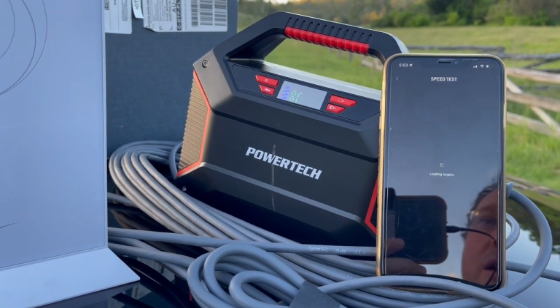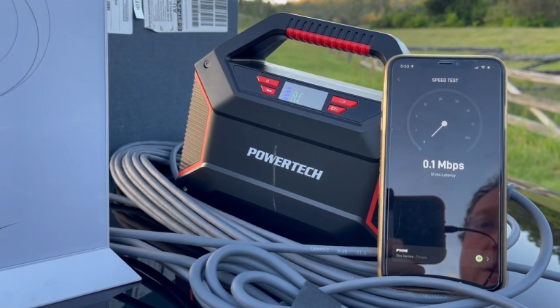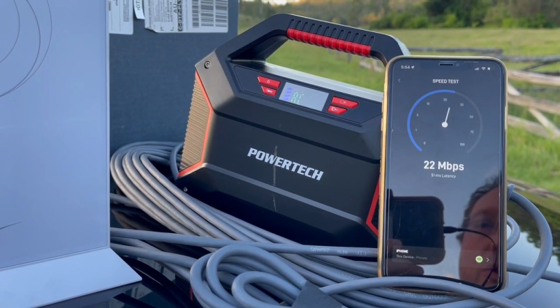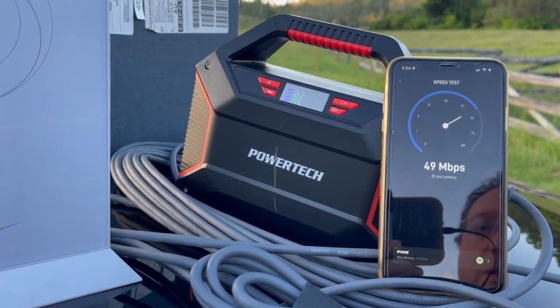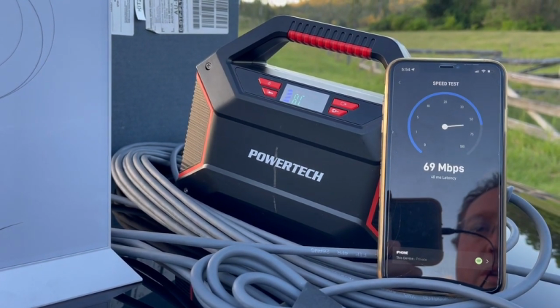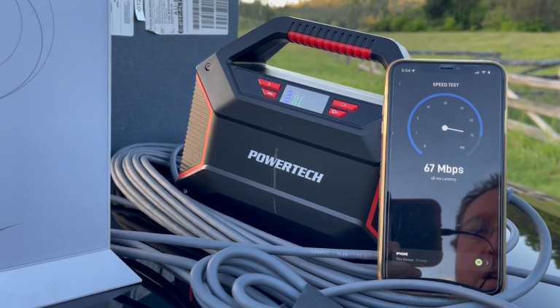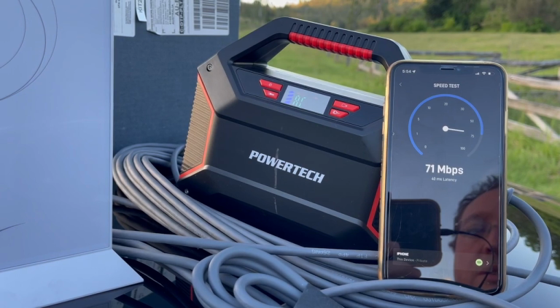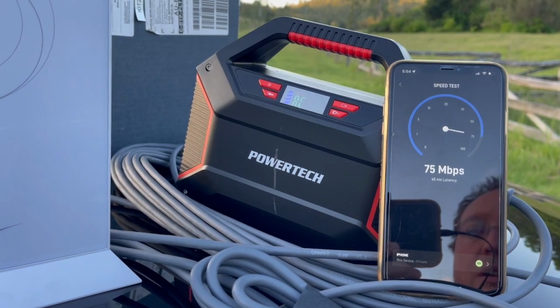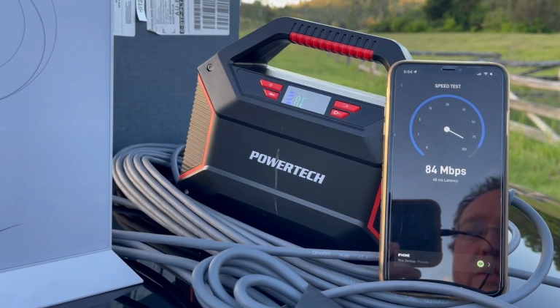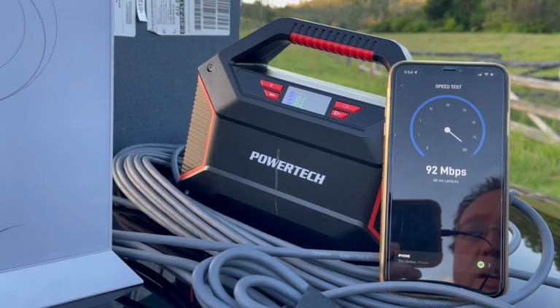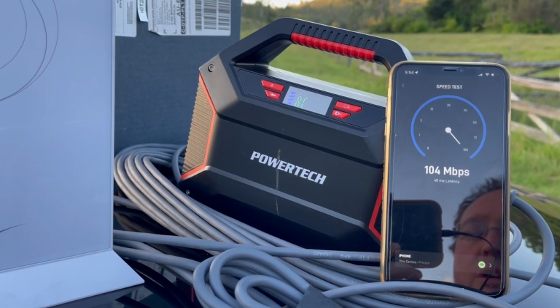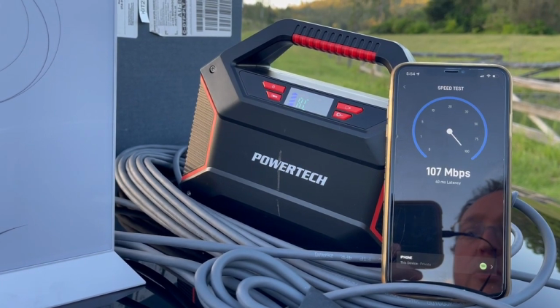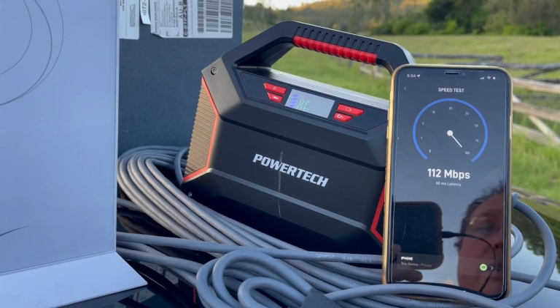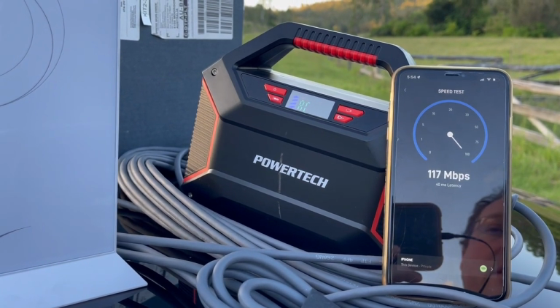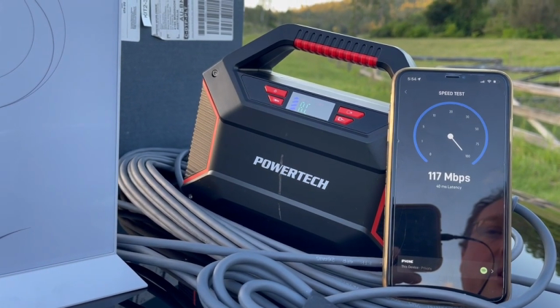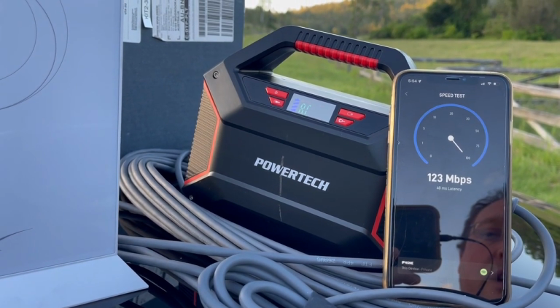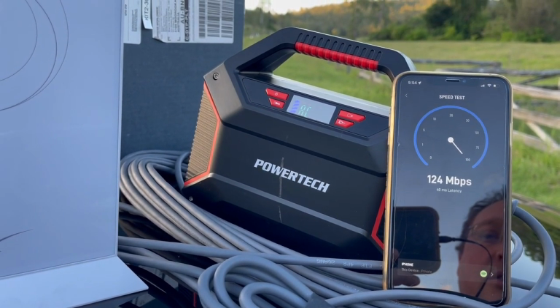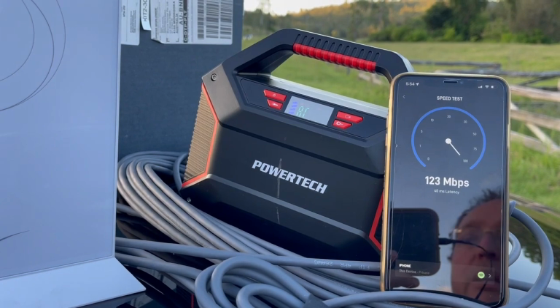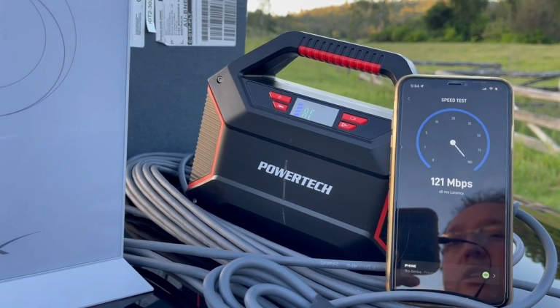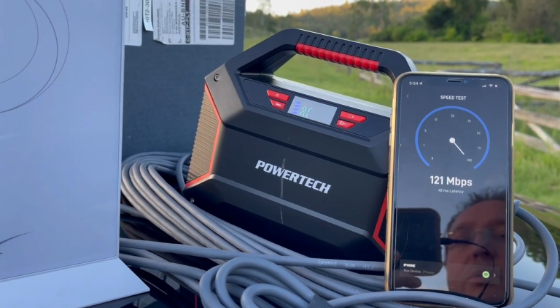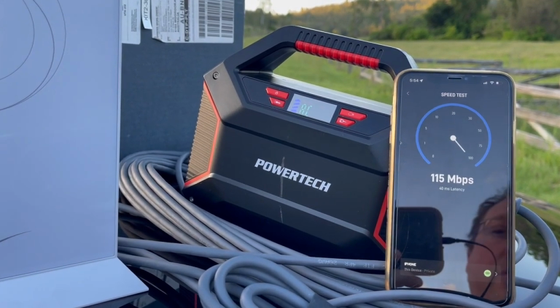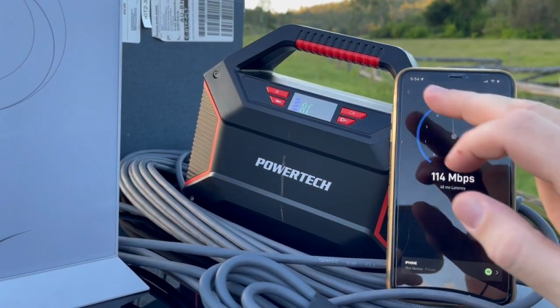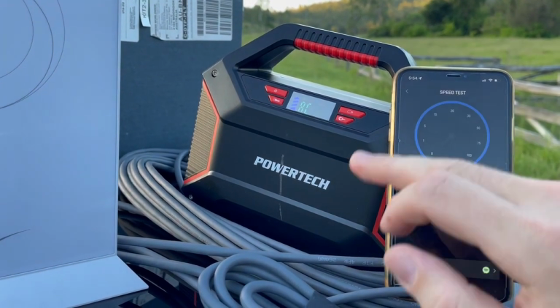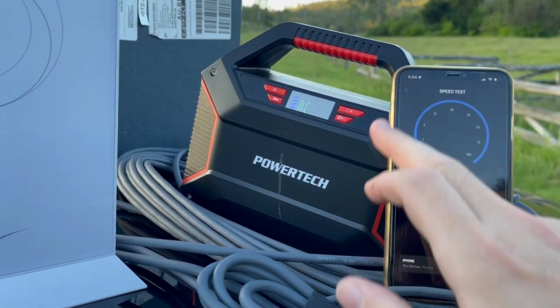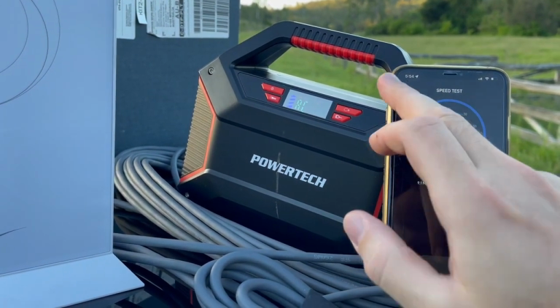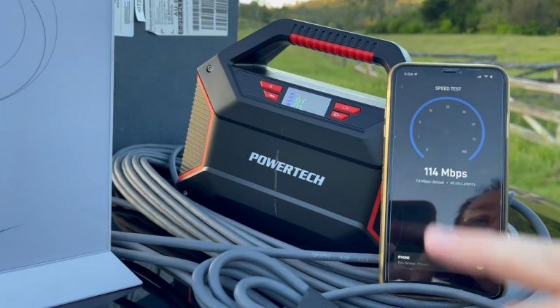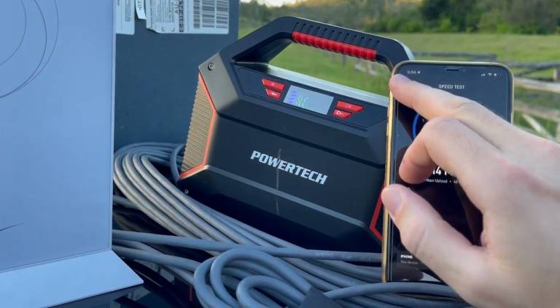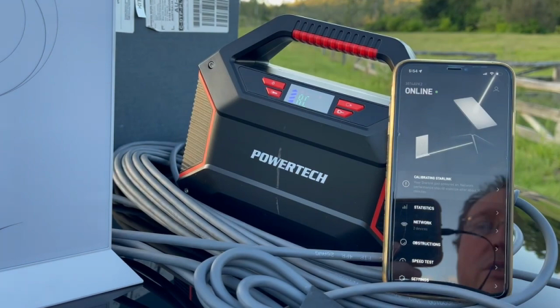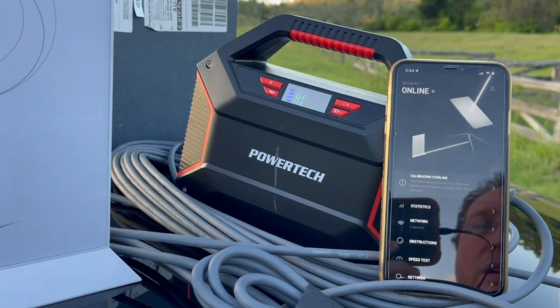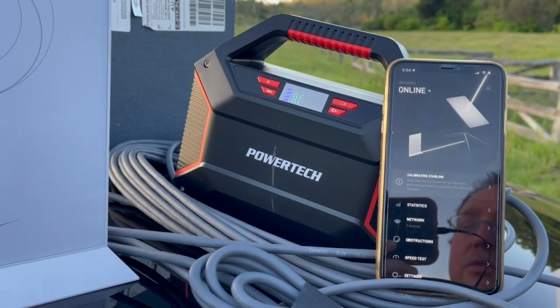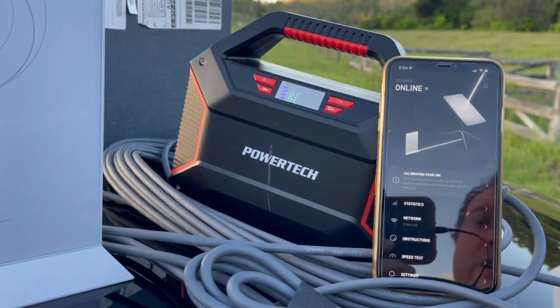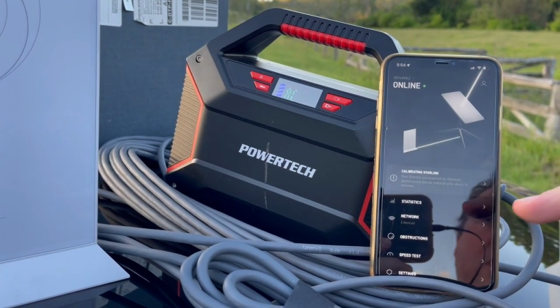Now it's getting over 70 down, ramping up quickly — over 110, 120 down — so that's more typical of what you would expect to see if you've got a stable site to connect with a free view of the sky.